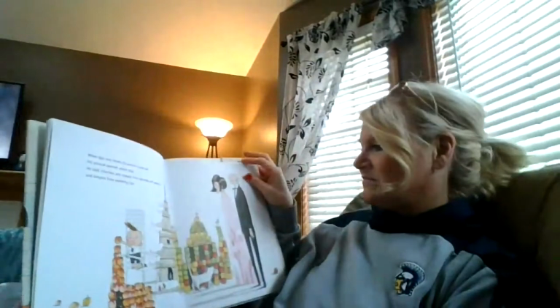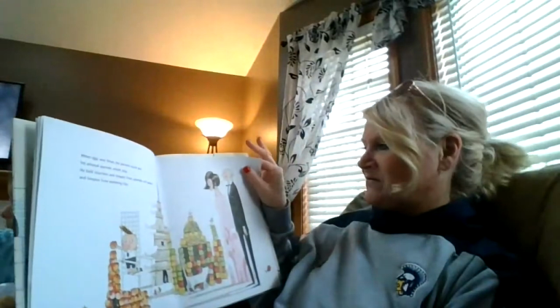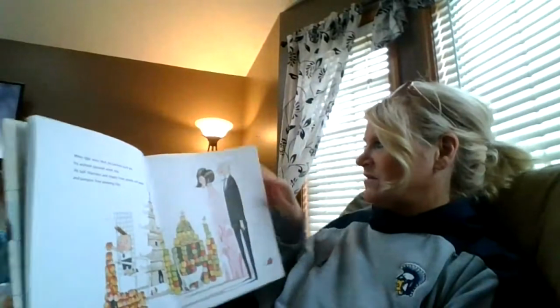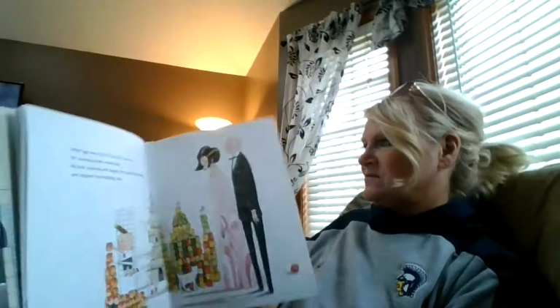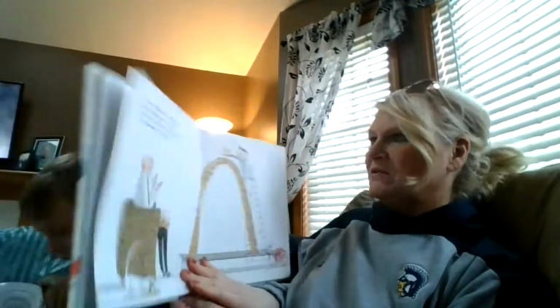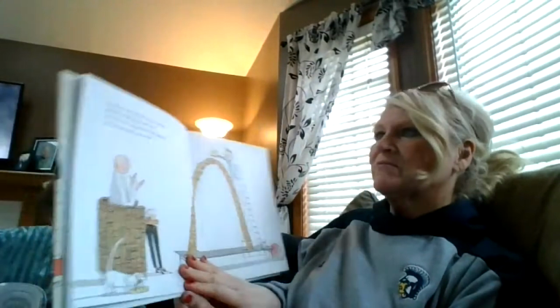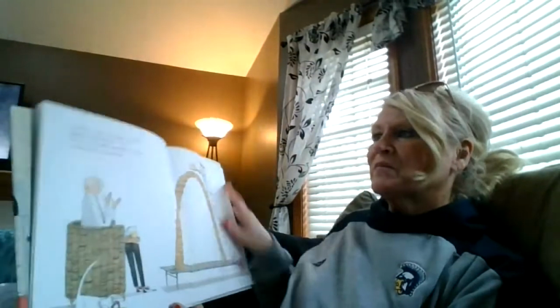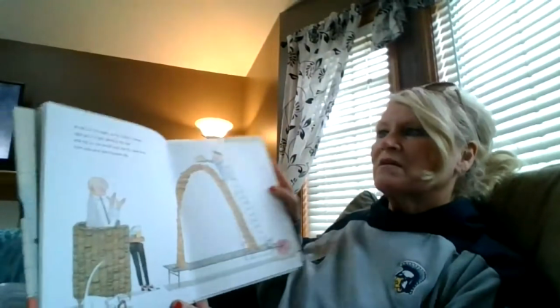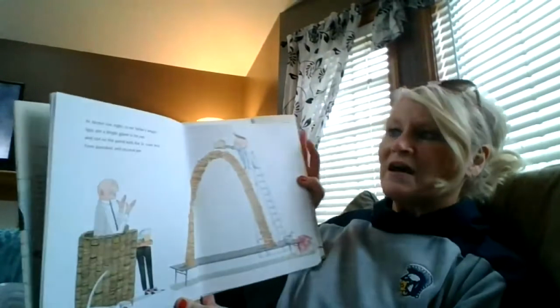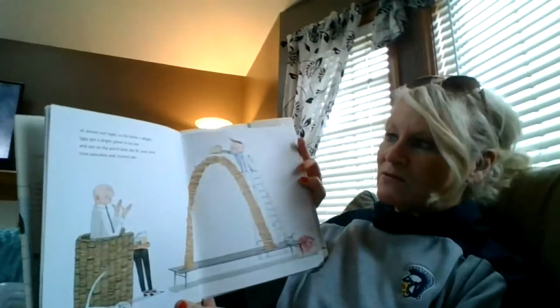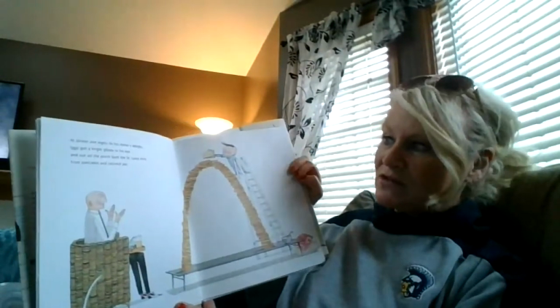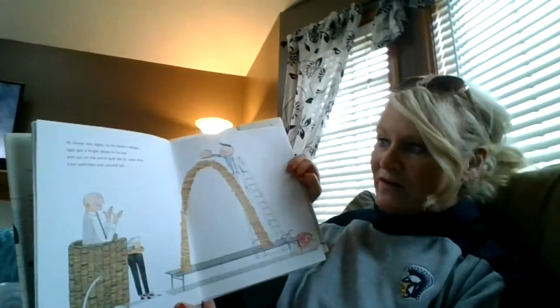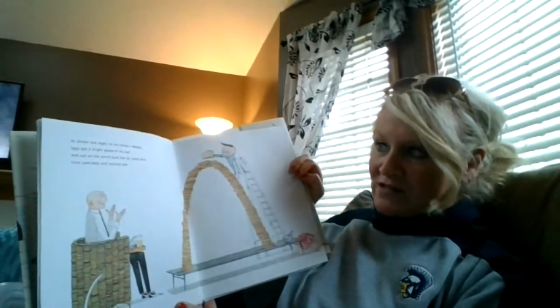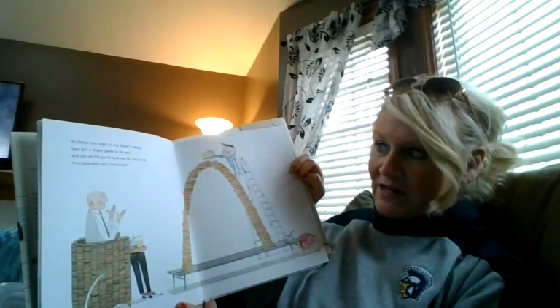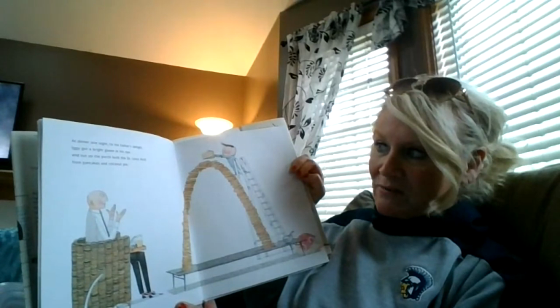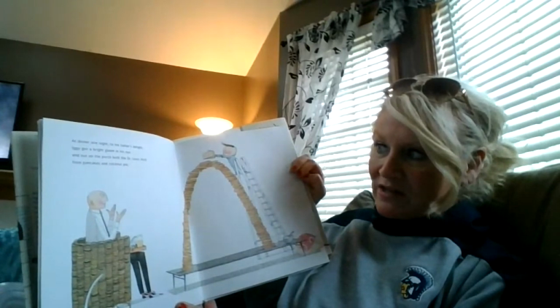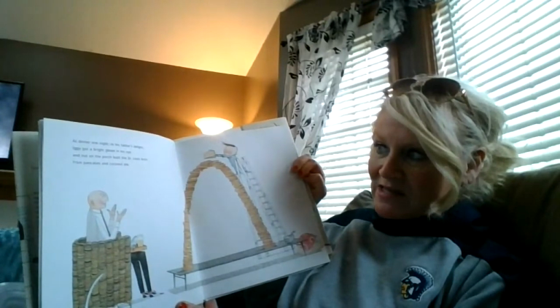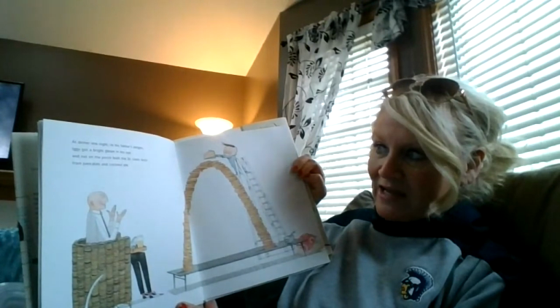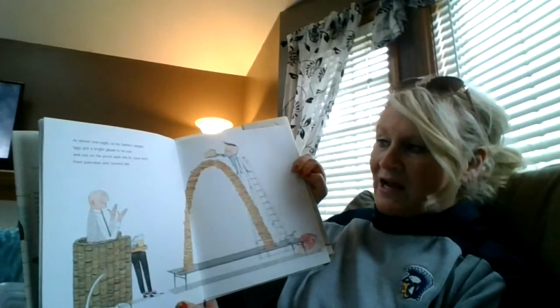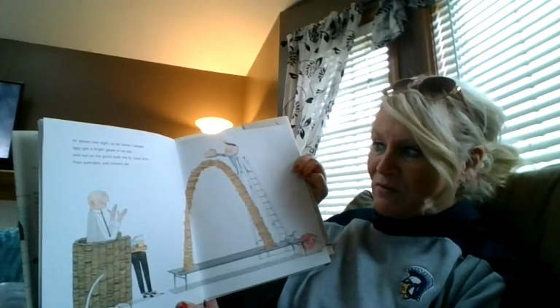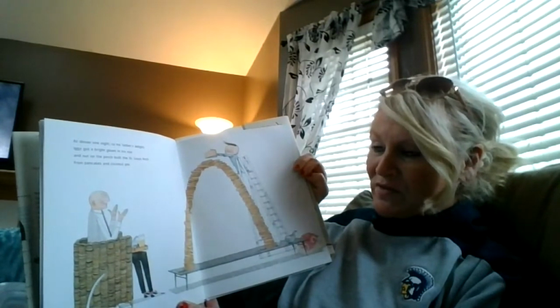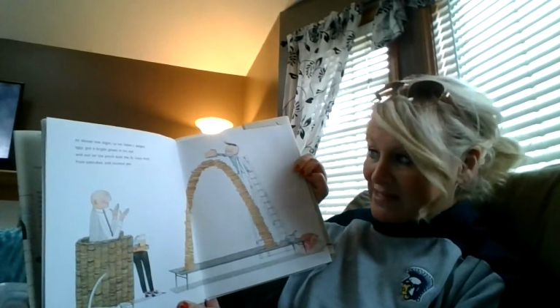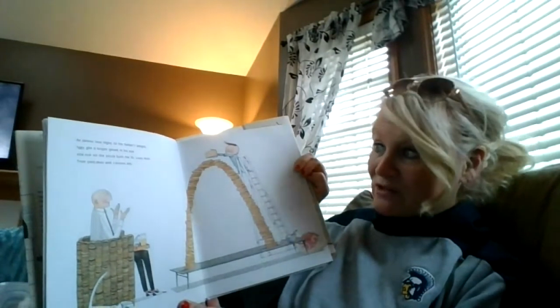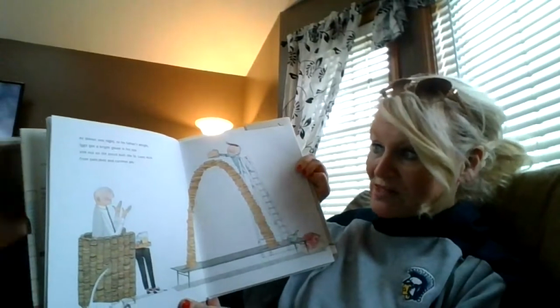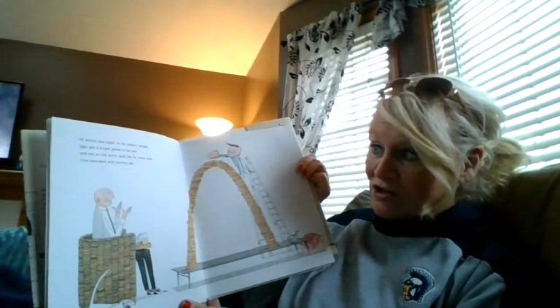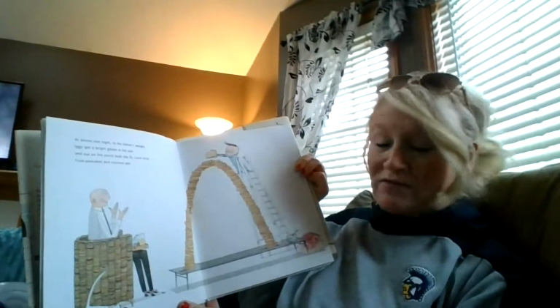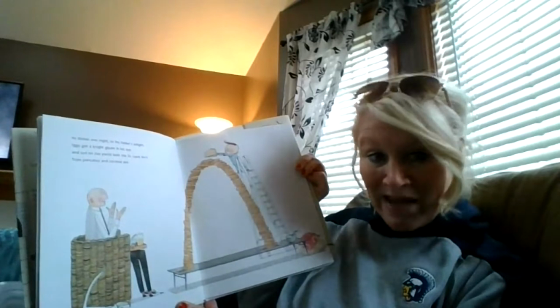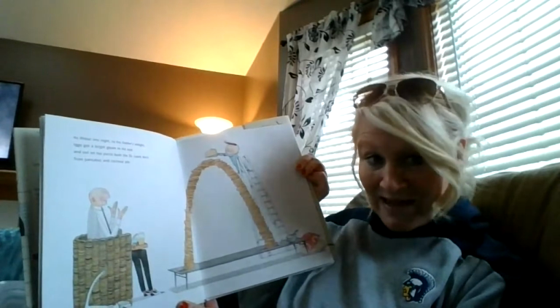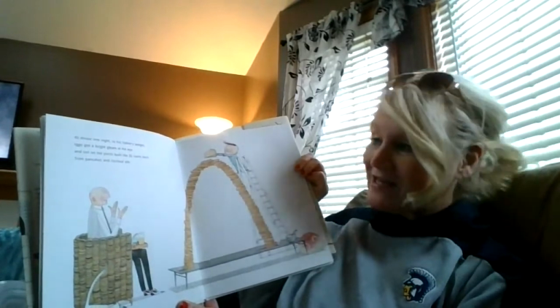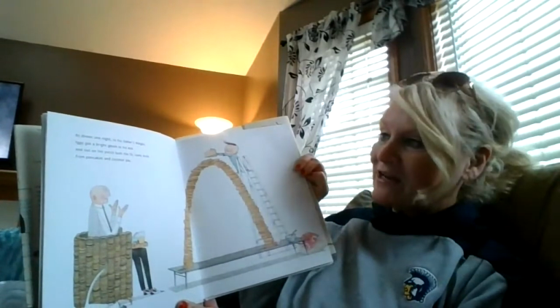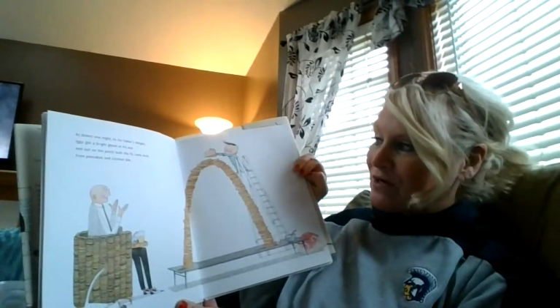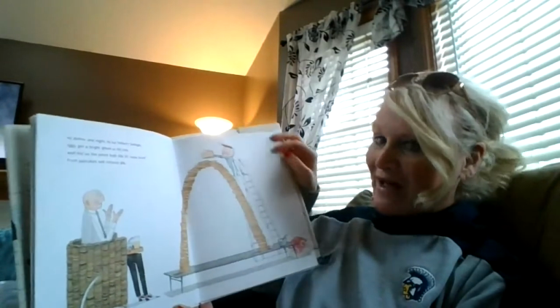He built churches and chapels from peaches and apples and temples from modeling clay. At dinner one night, to his father's delight, Iggy got a bright gleam in his eye and out on the porch built the St. Louis arch from pancakes and coconut pie.